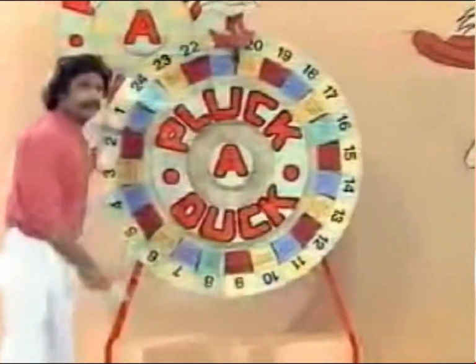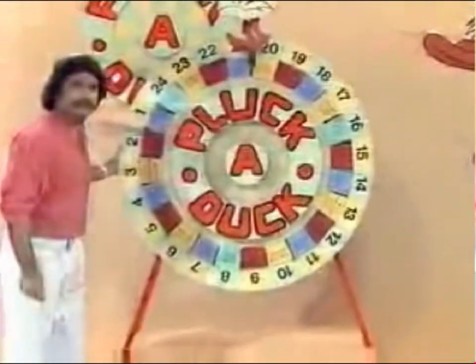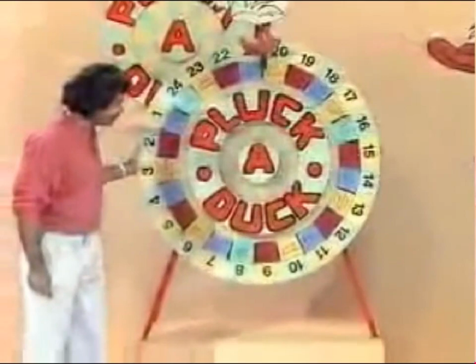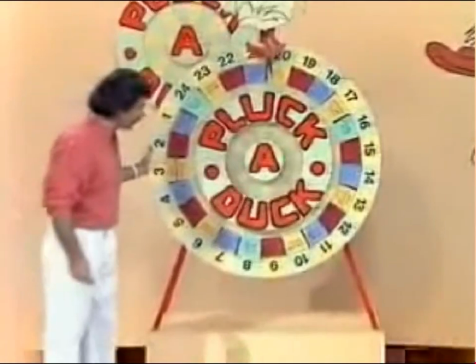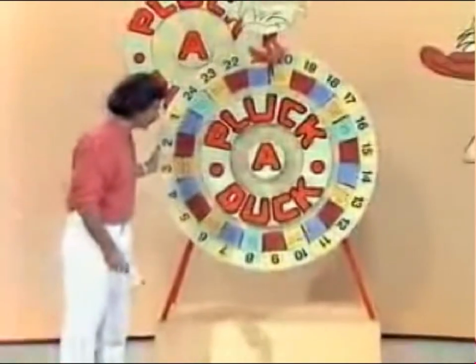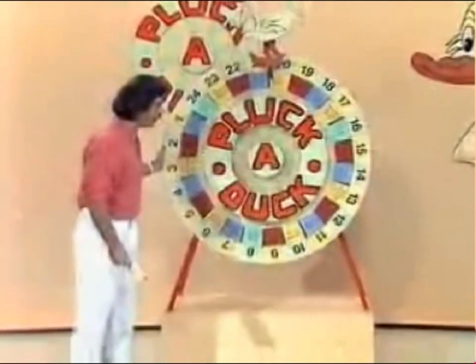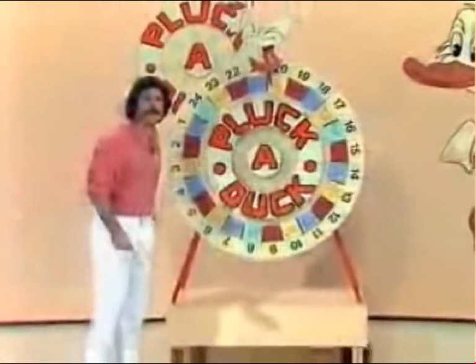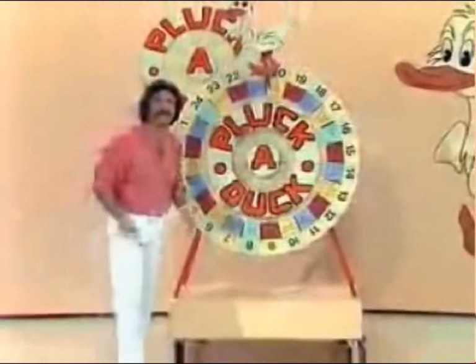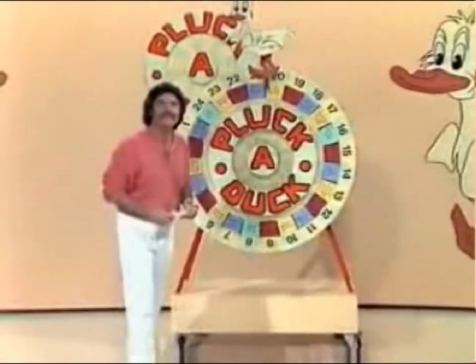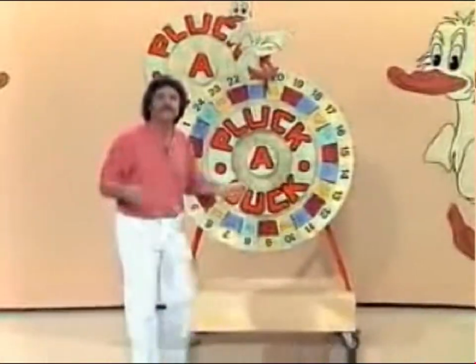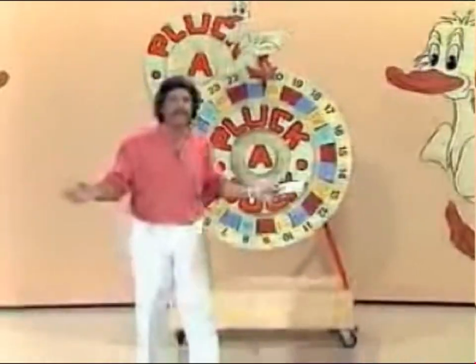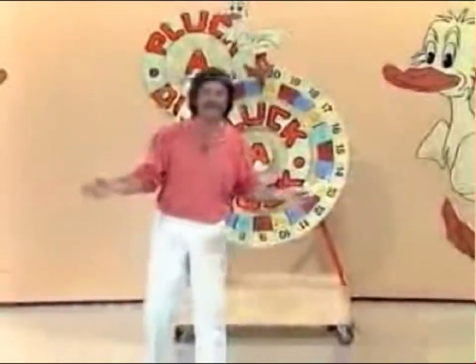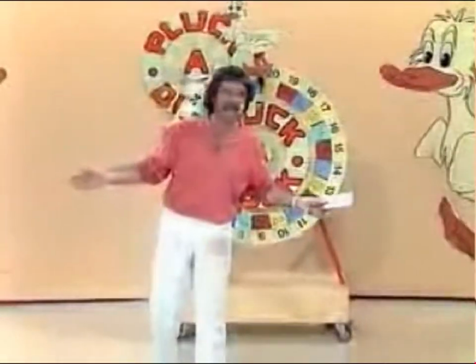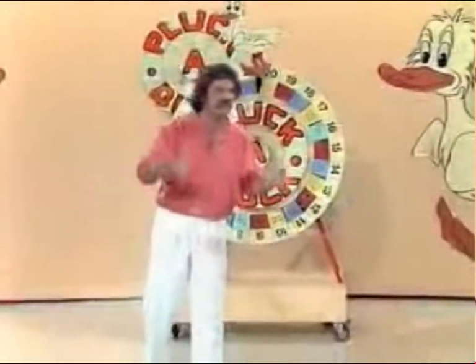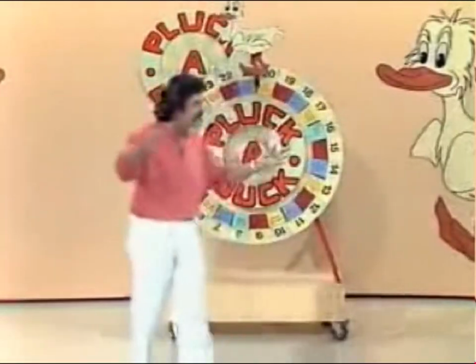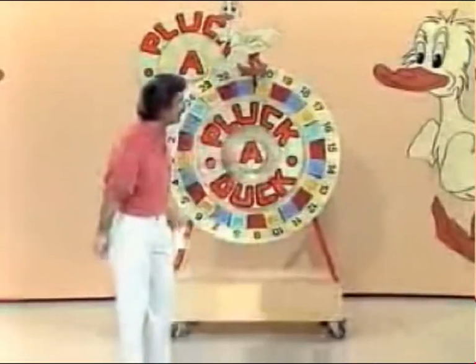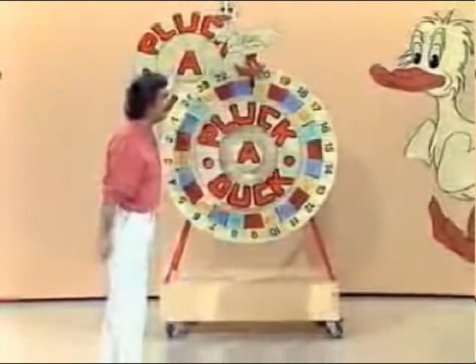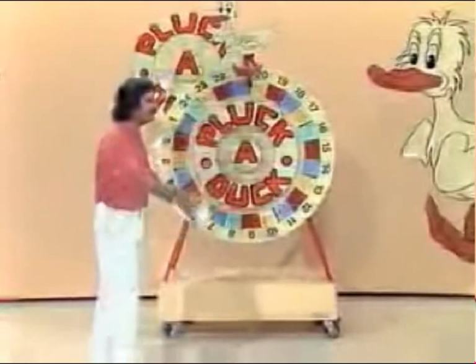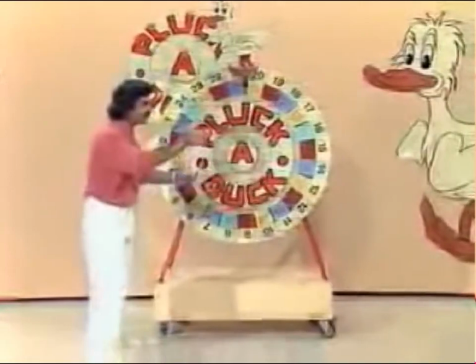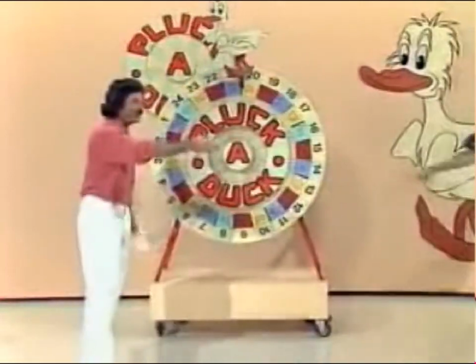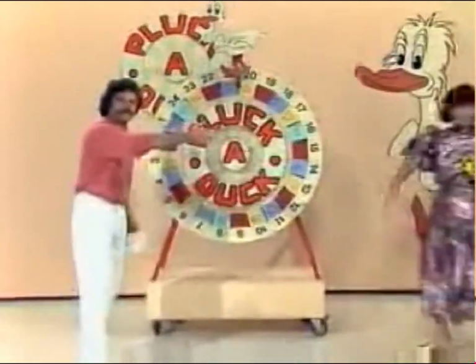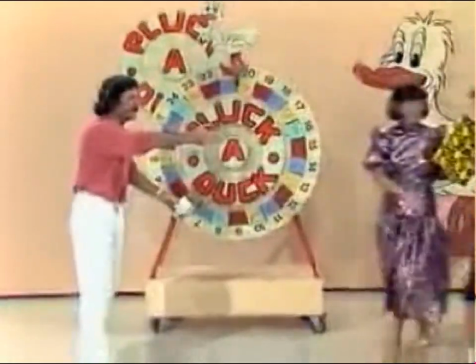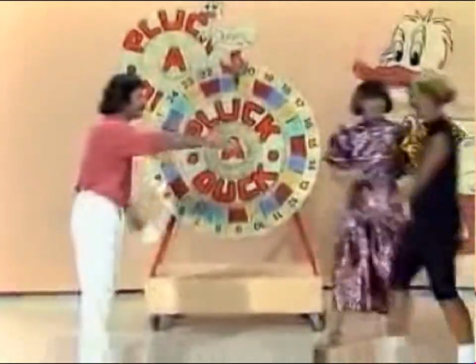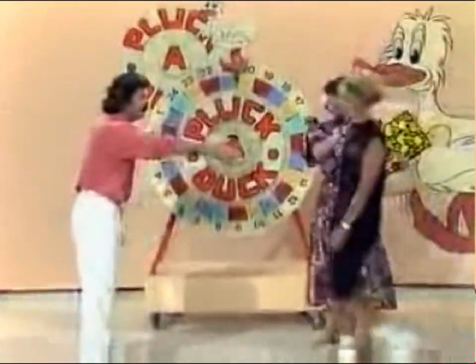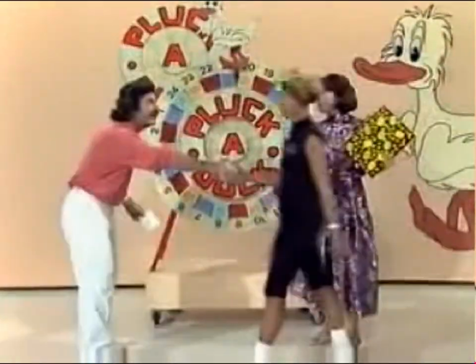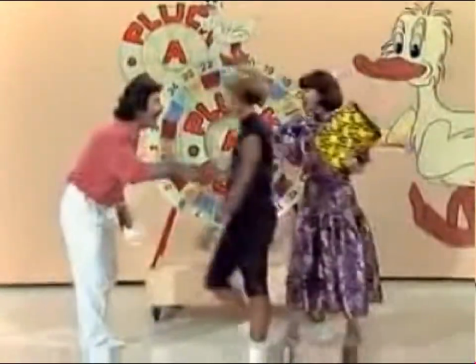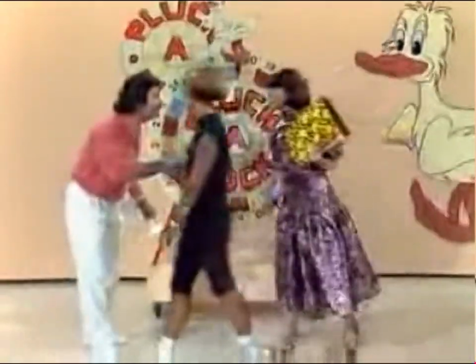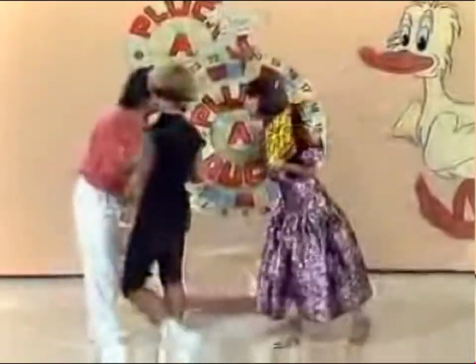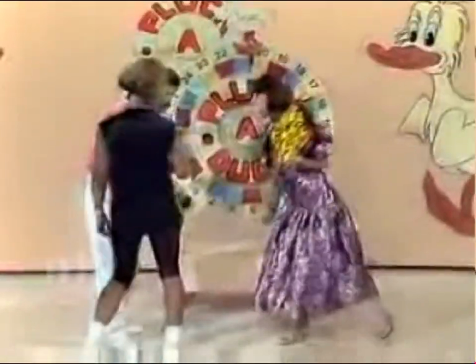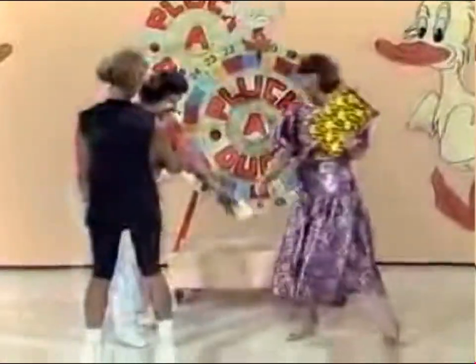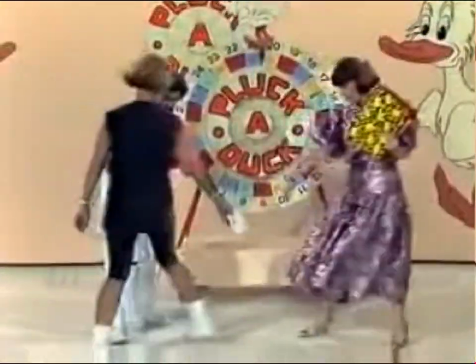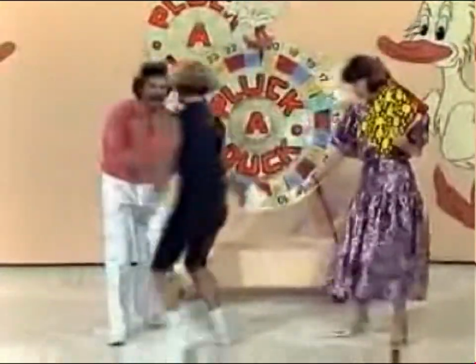The simplest way to explain Pluck-a-Duck is to play it — not explain it, just play it. And our first contestant — would you give a welcome to Julie, in the middle of the room!